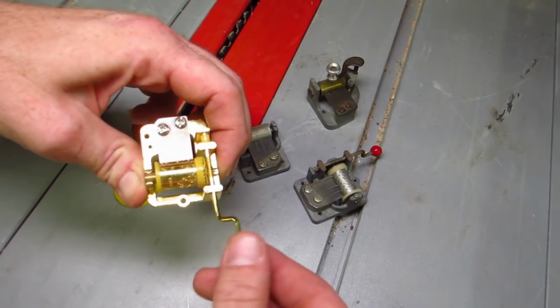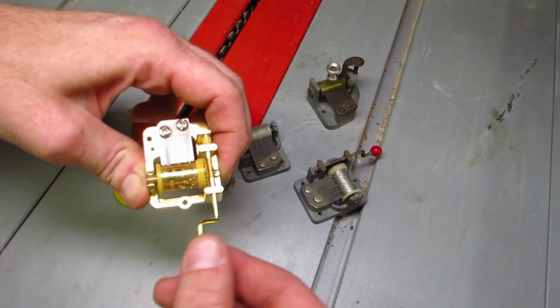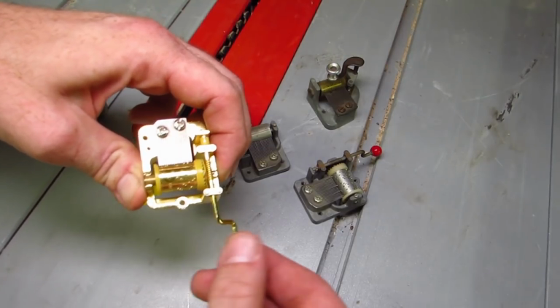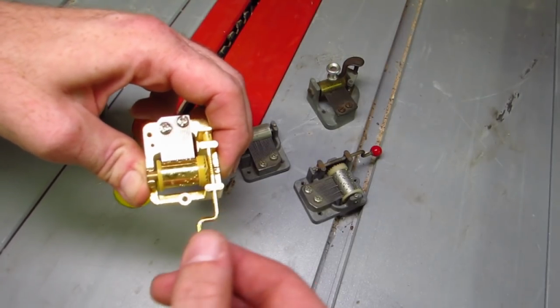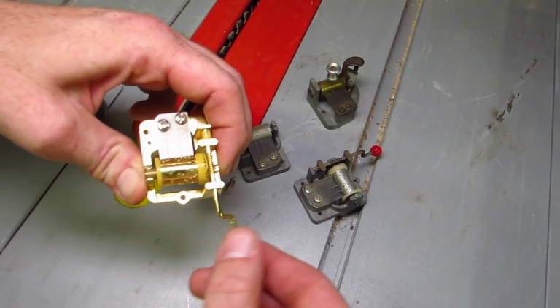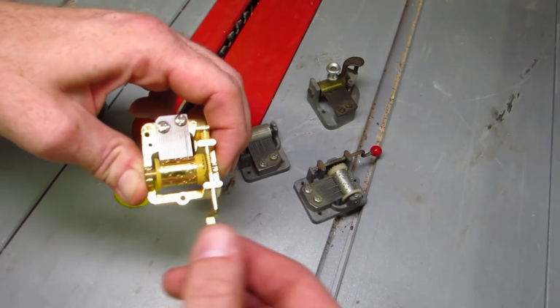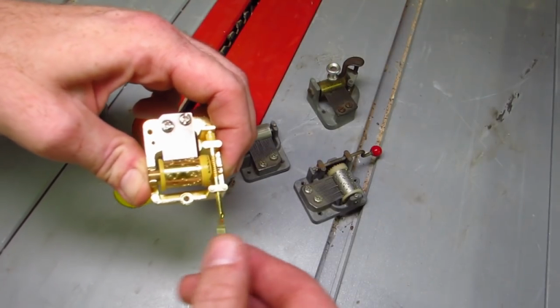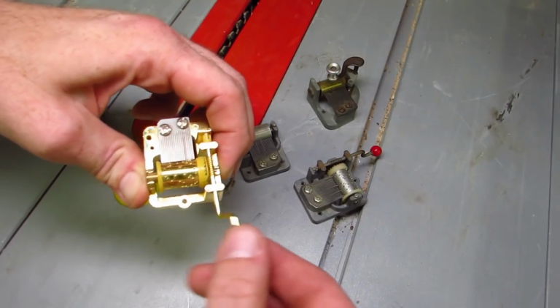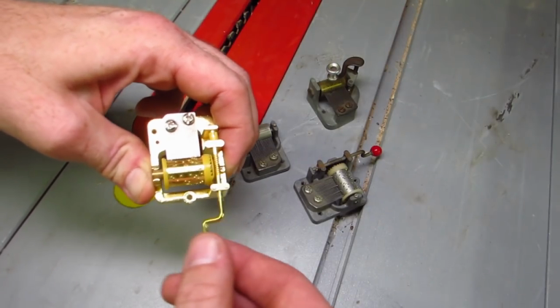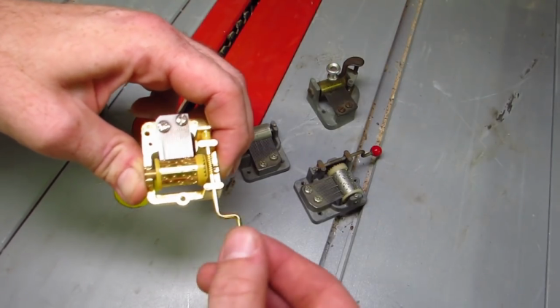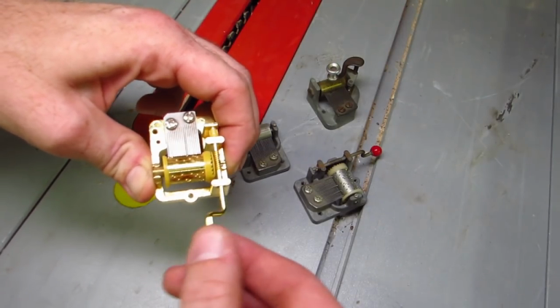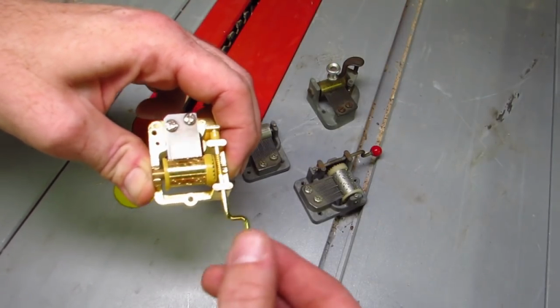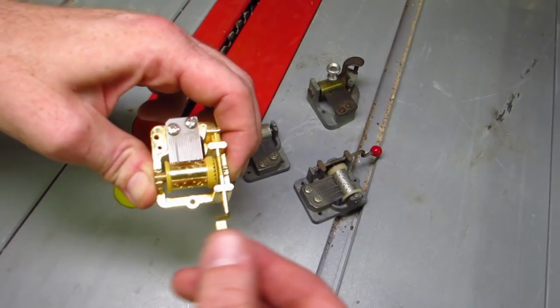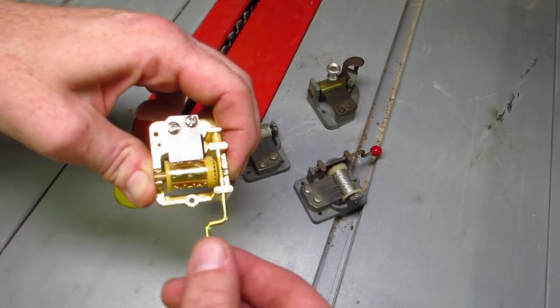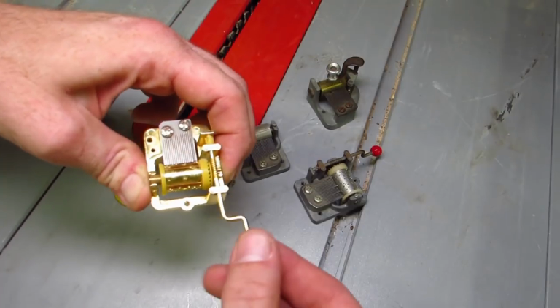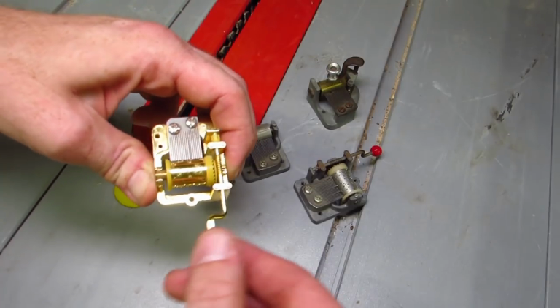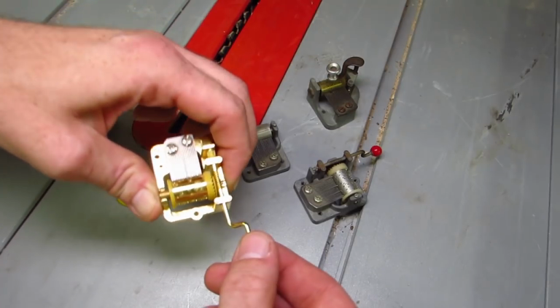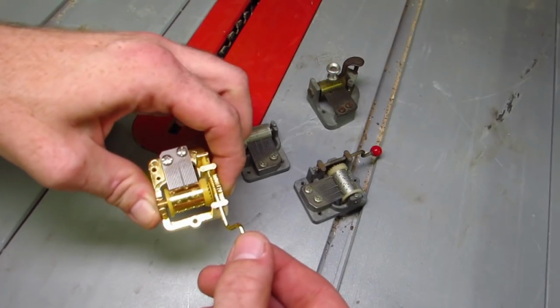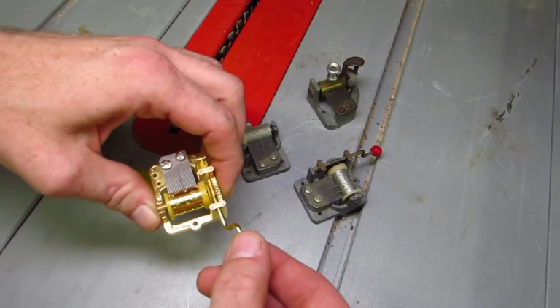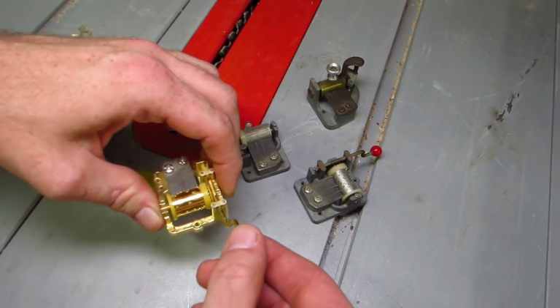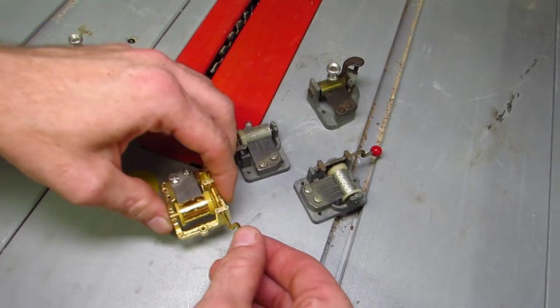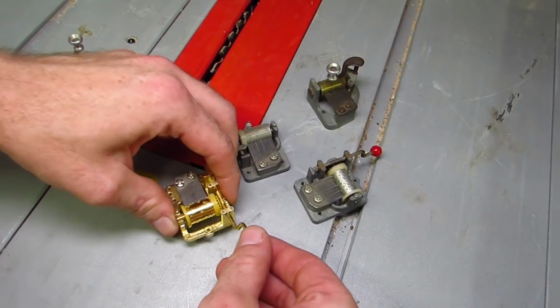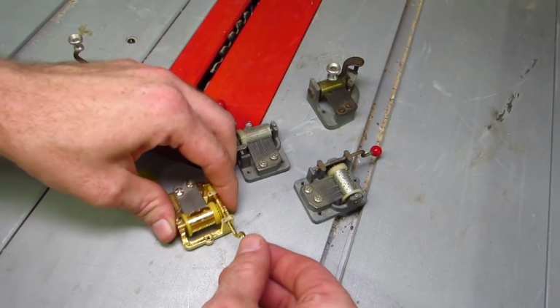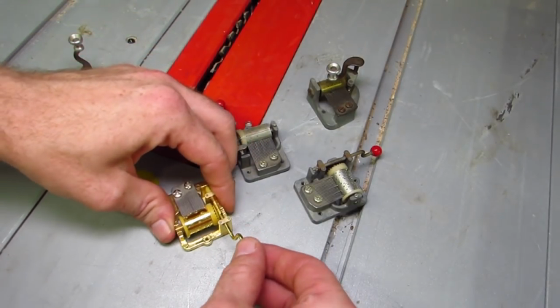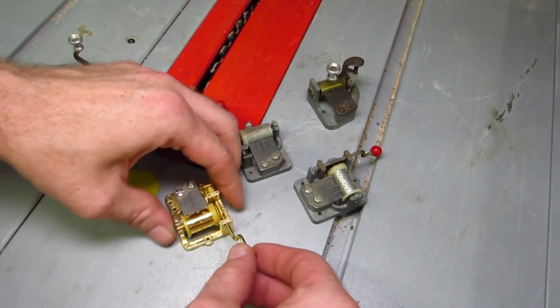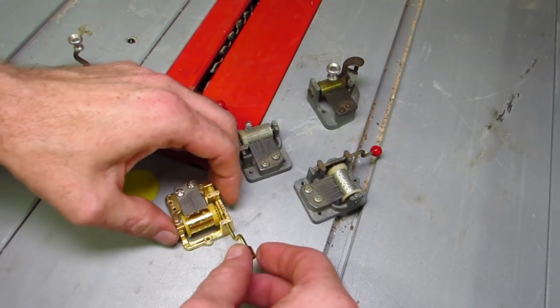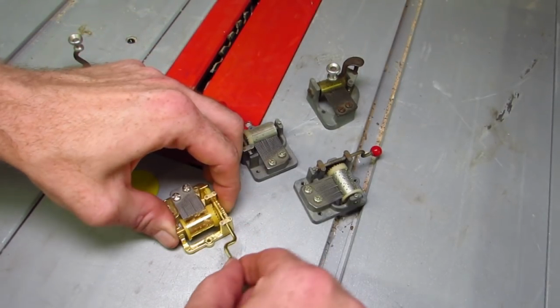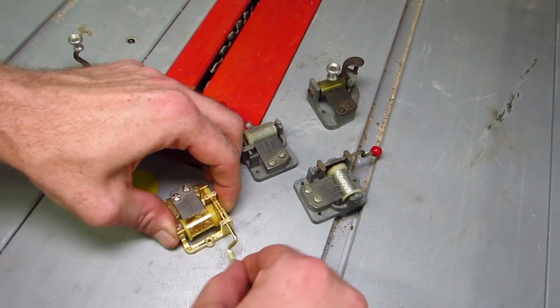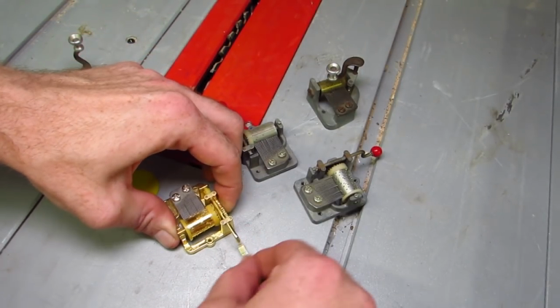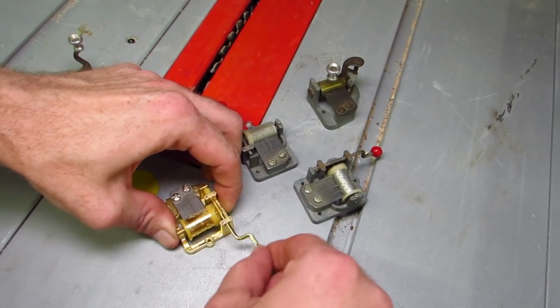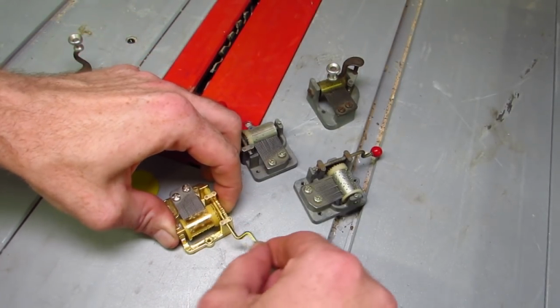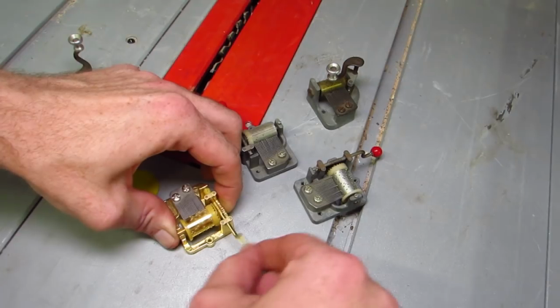A while back I got these mechanical music makers. They do not sound too impressive, unless you give them something to resonate with.